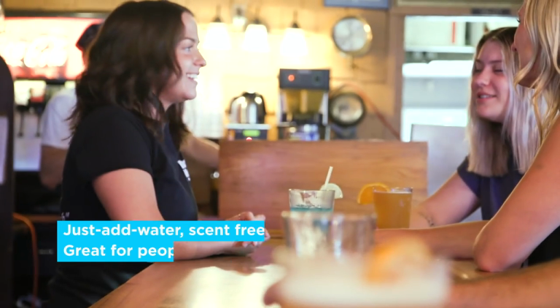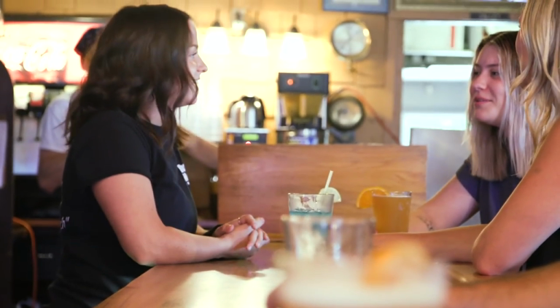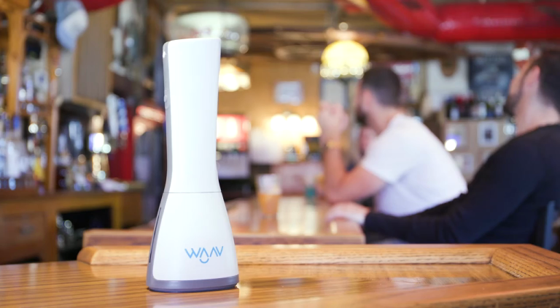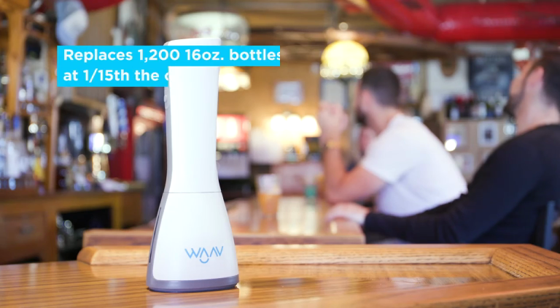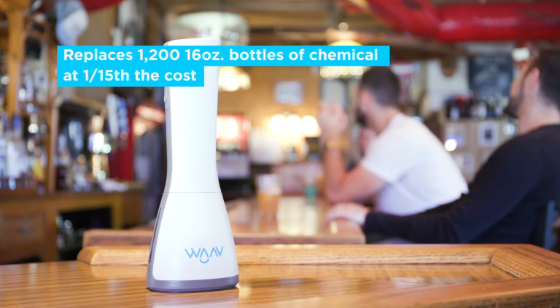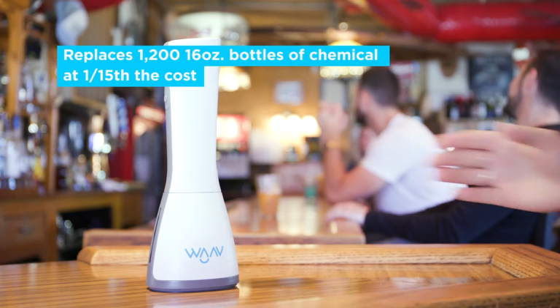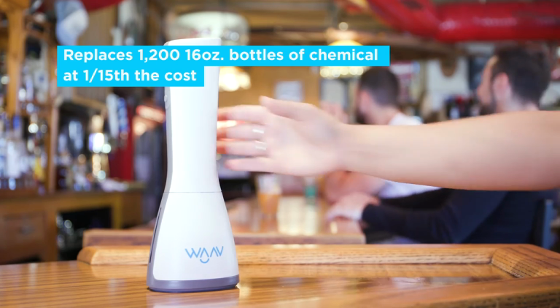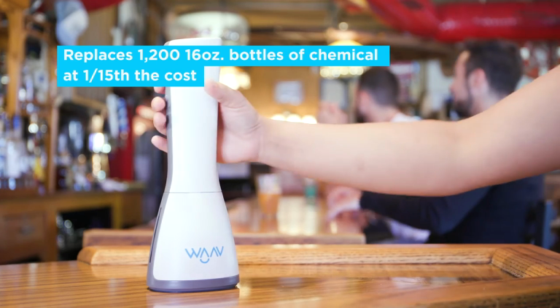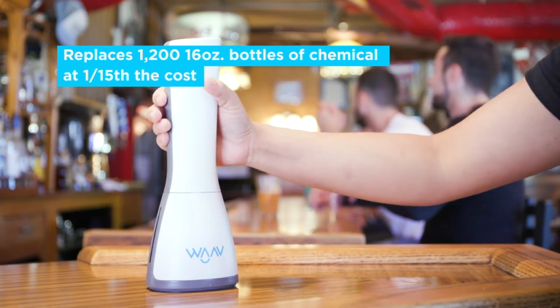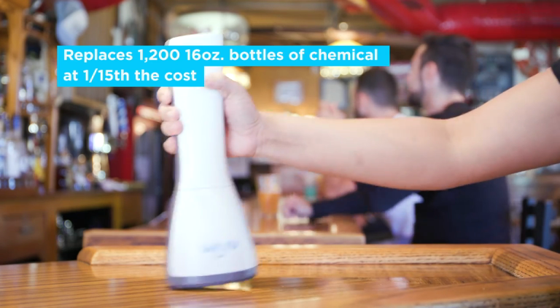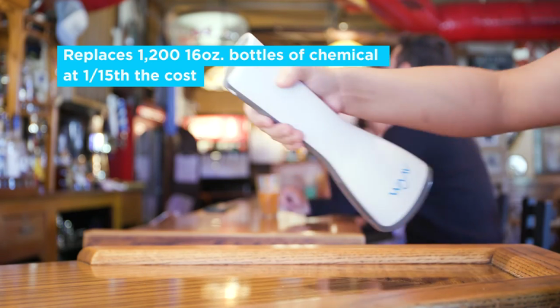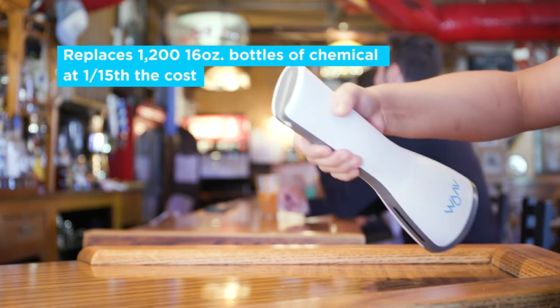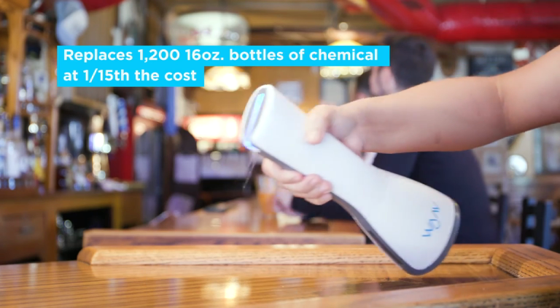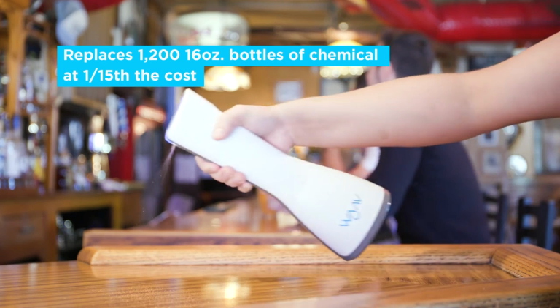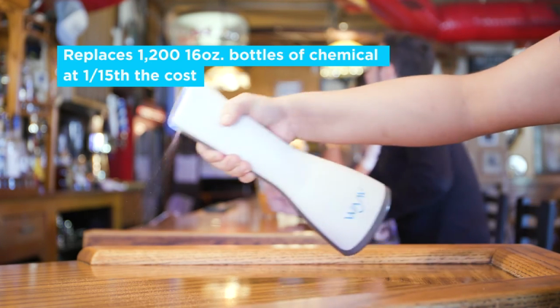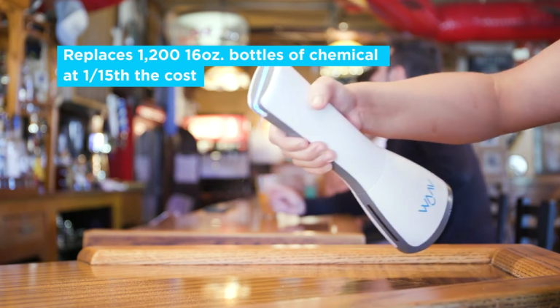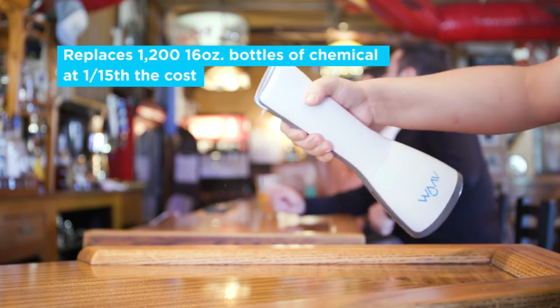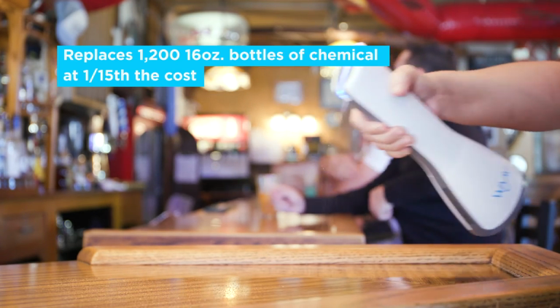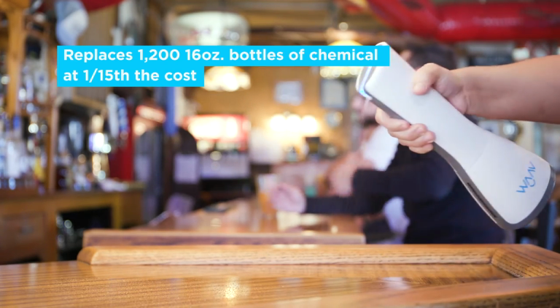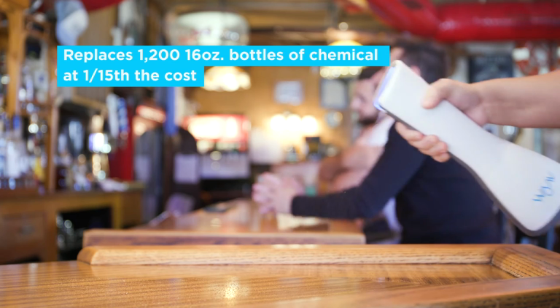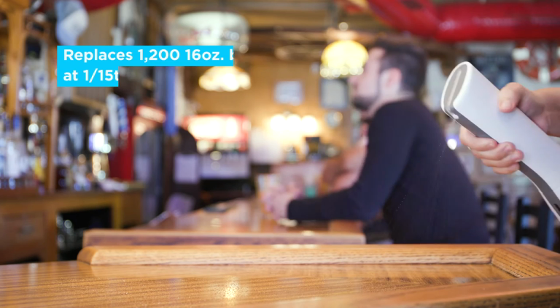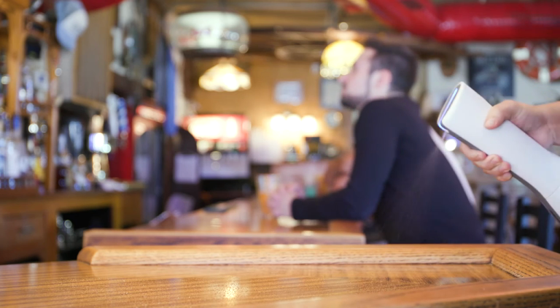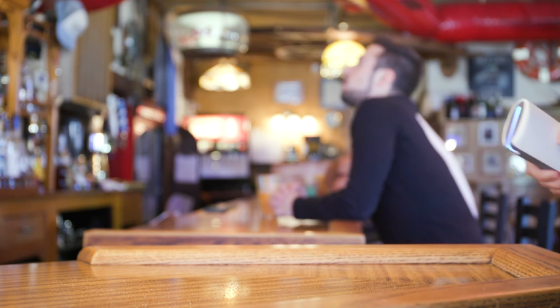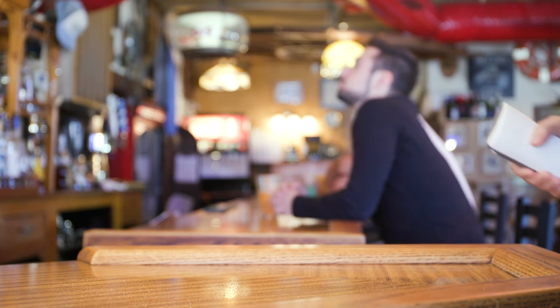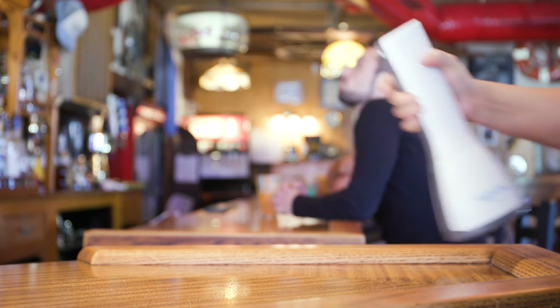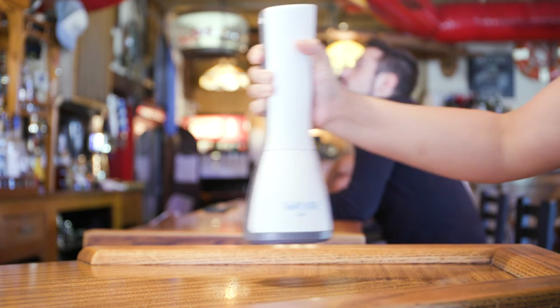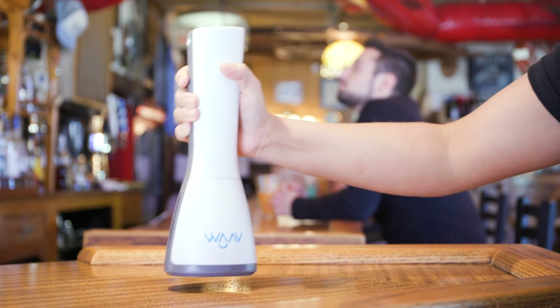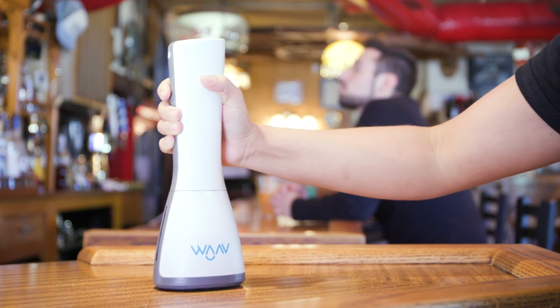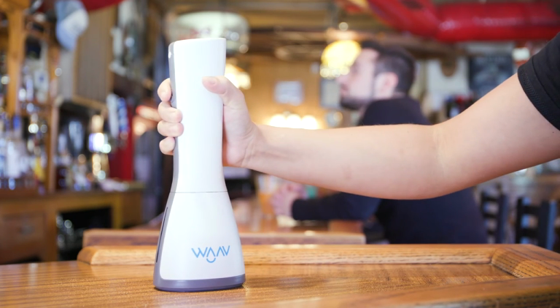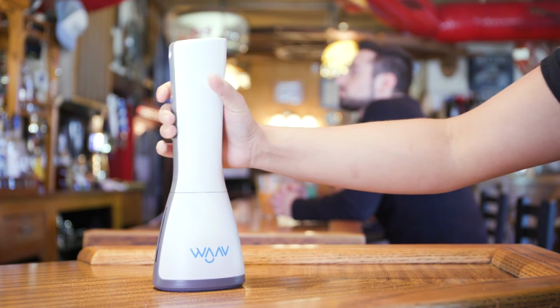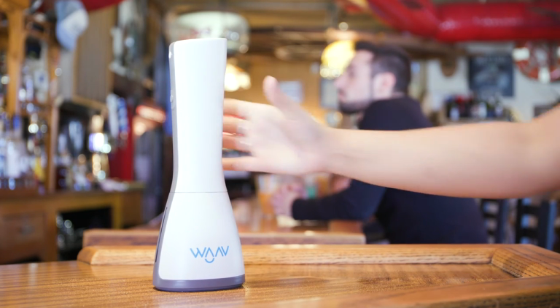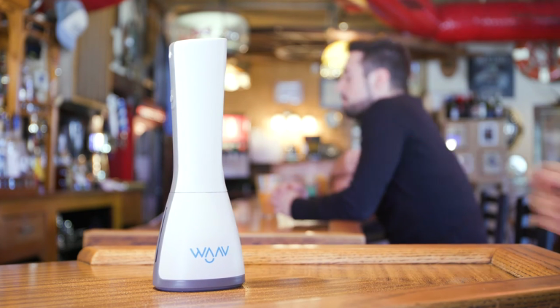You save so much money by saying goodbye to single-use chemical cleaners. Plus, your customers will see how you're helping the planet, and we think they'll be impressed. So, cheers to you — you're saving money, time, the planet.